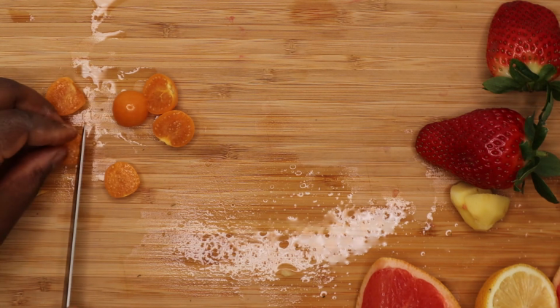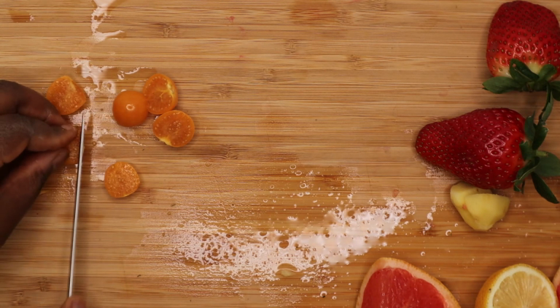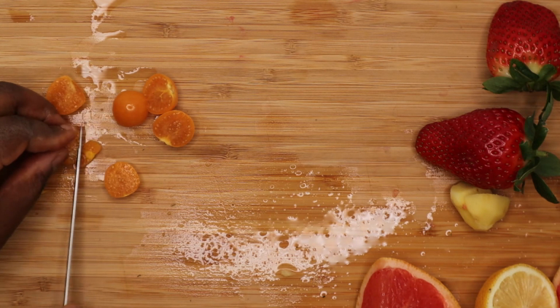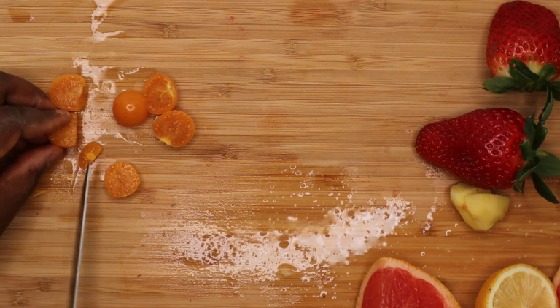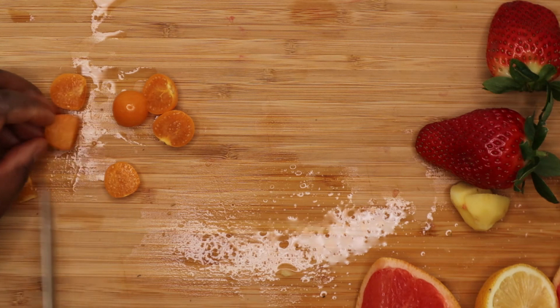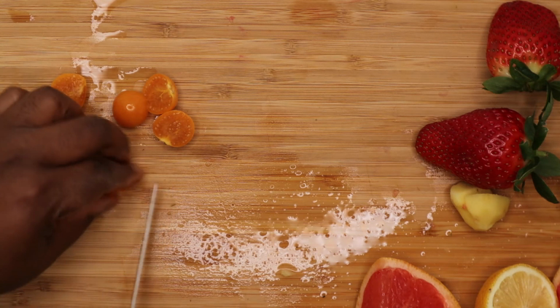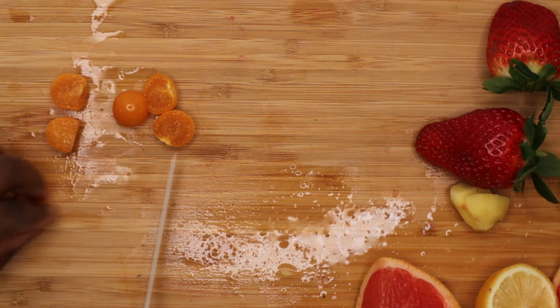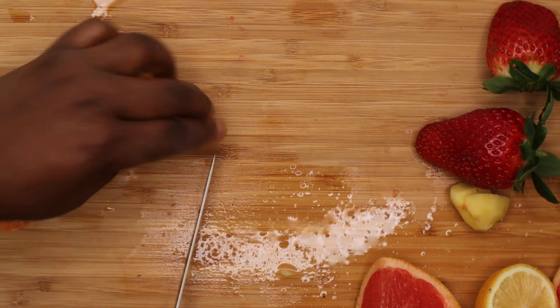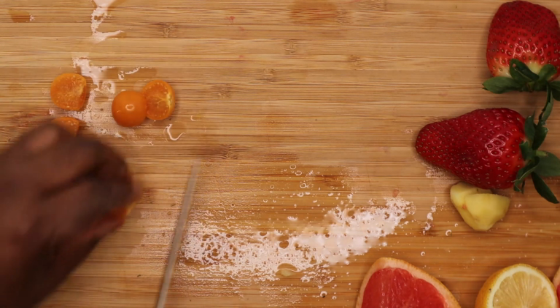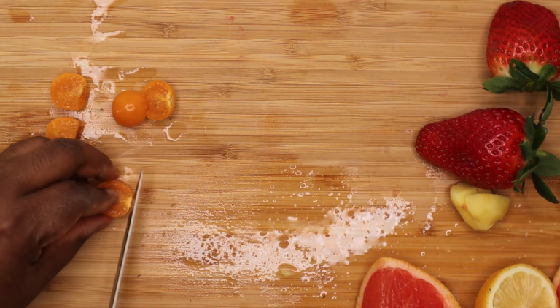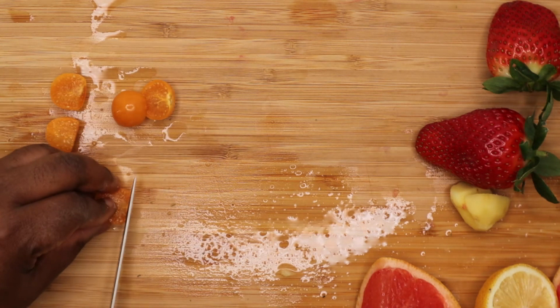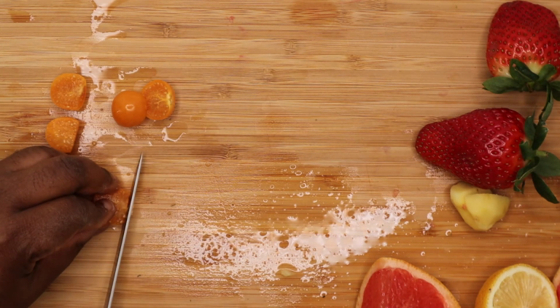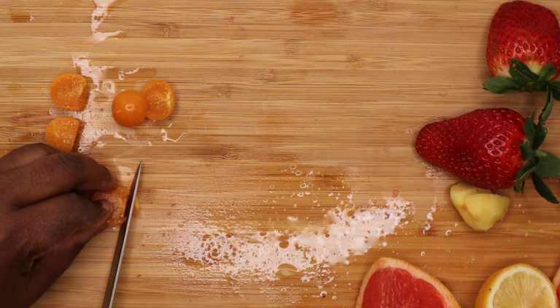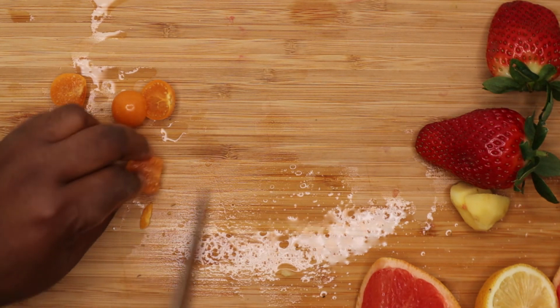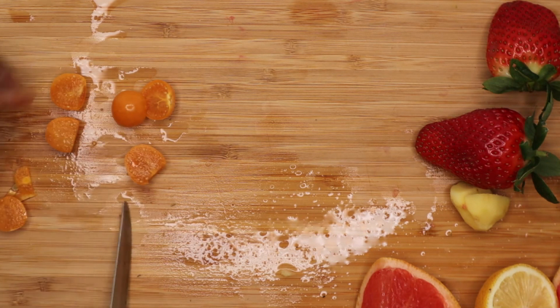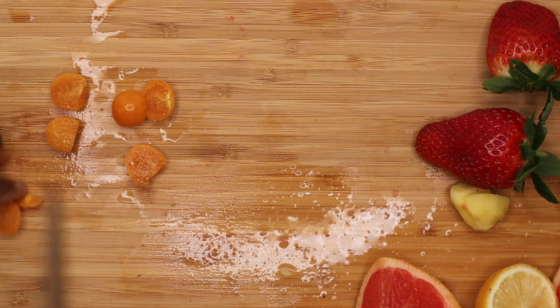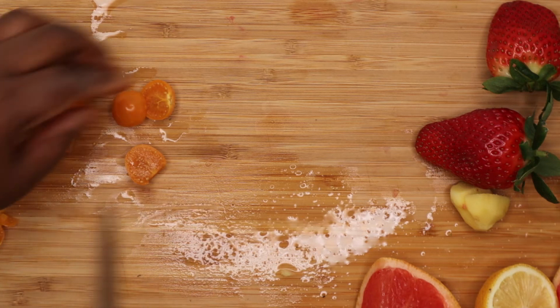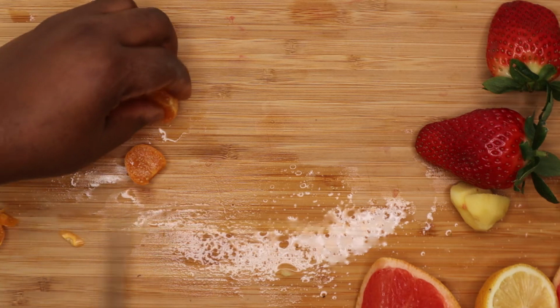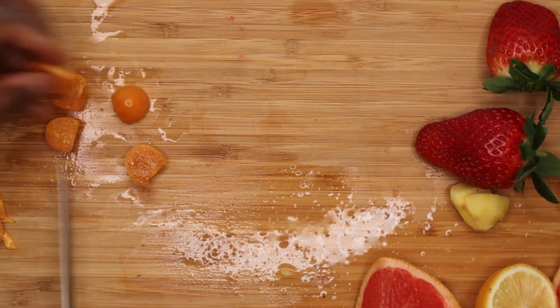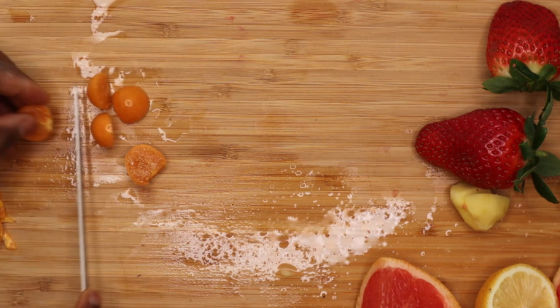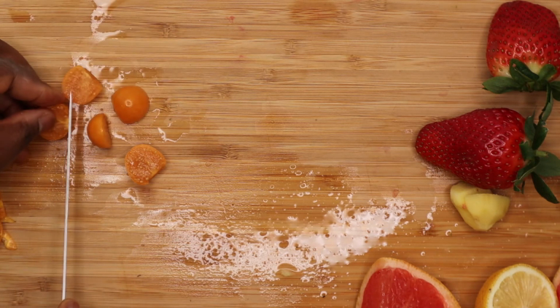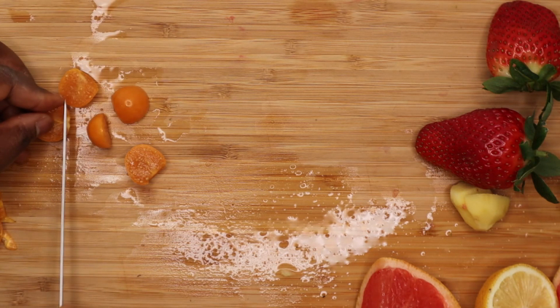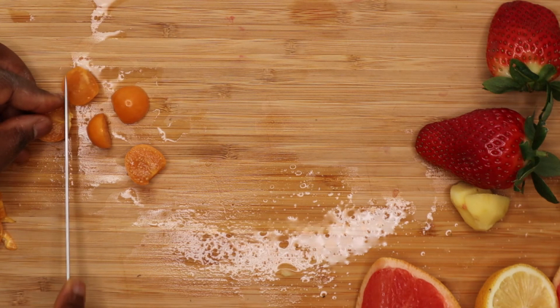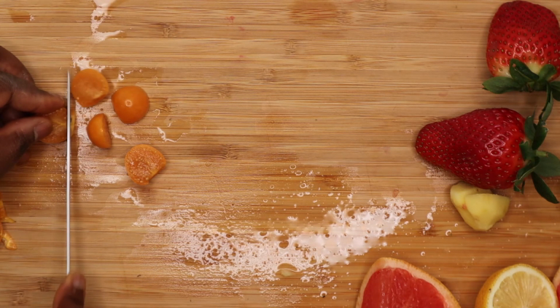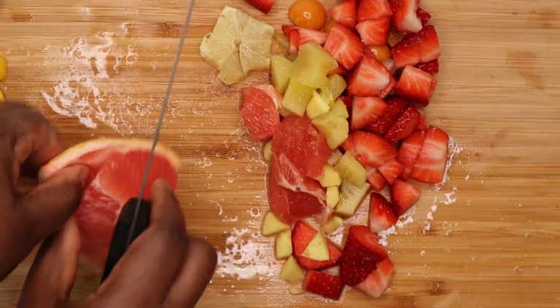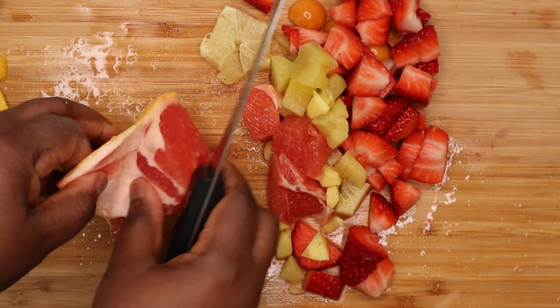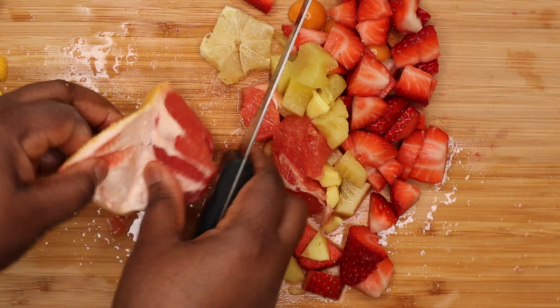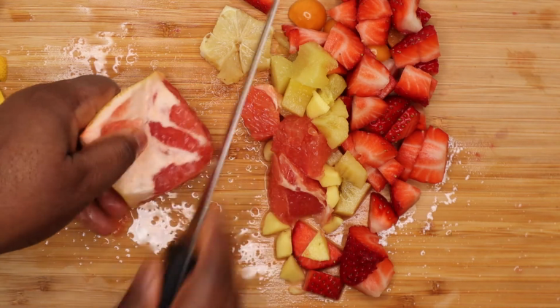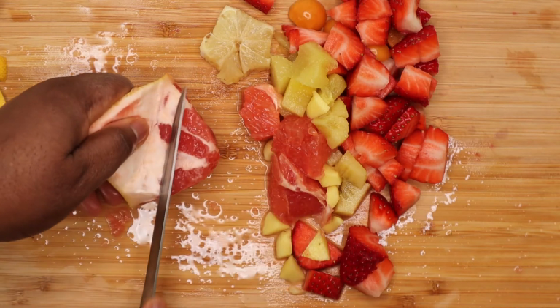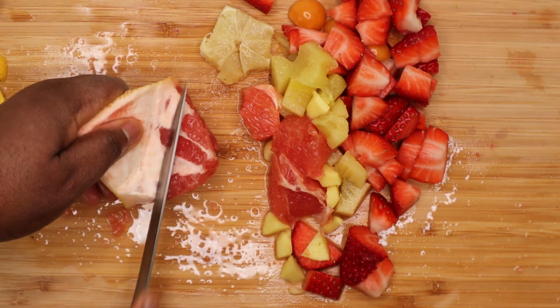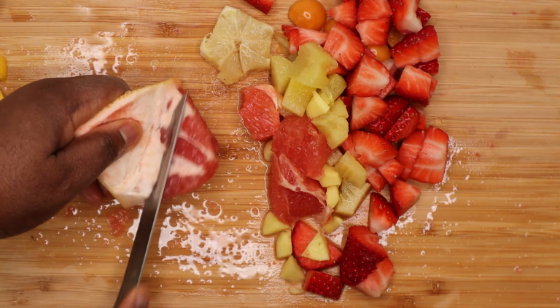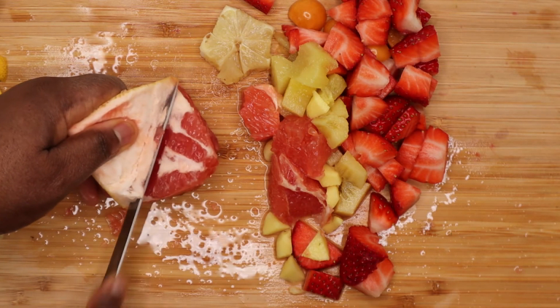It prevents the development of cataracts and delays the onset of muscular degeneration. So guys, one of the things that this fruit does is that it helps with cataracts. There are other fruits that I'm going to be using. I also used grape. Grapes are amazing for weight loss.